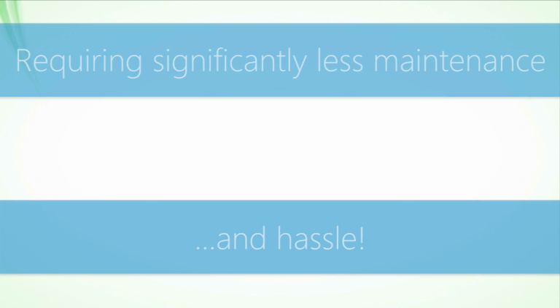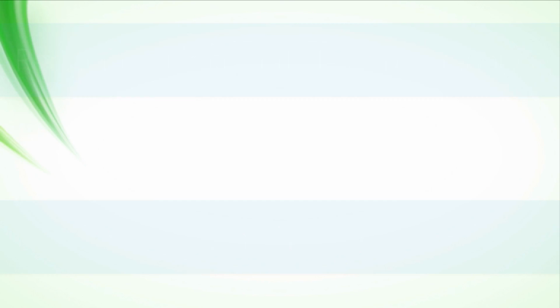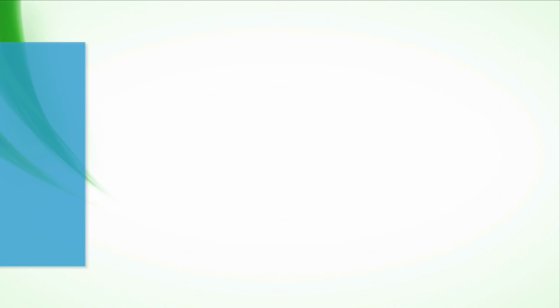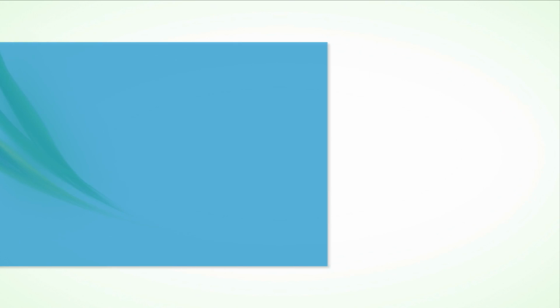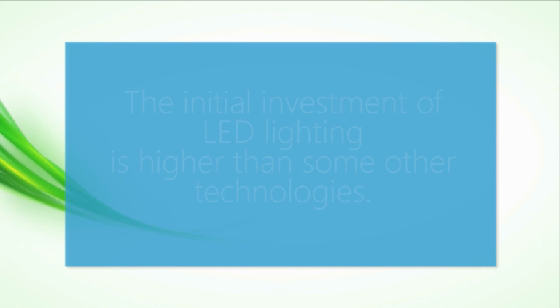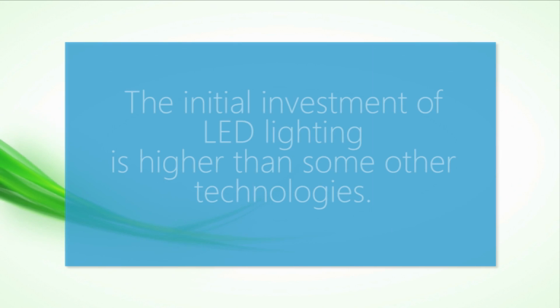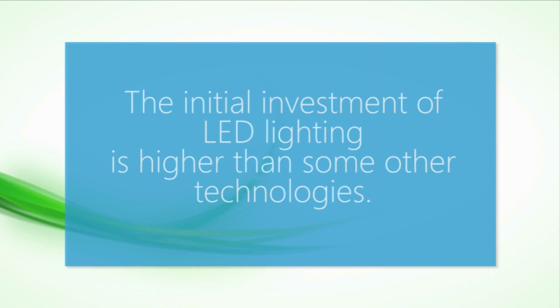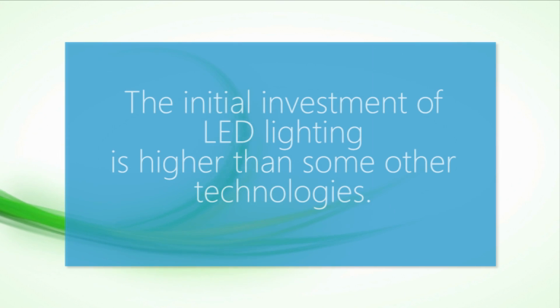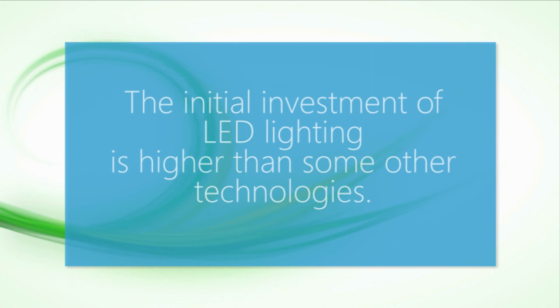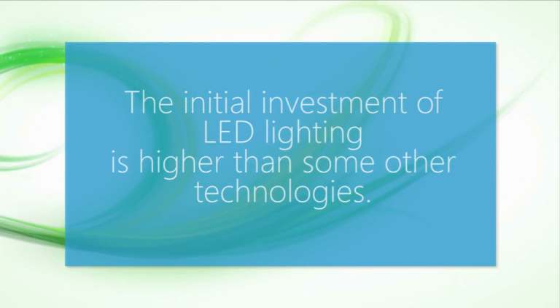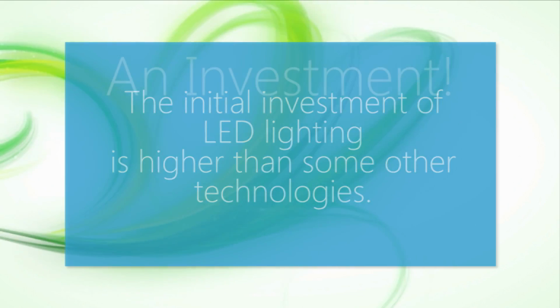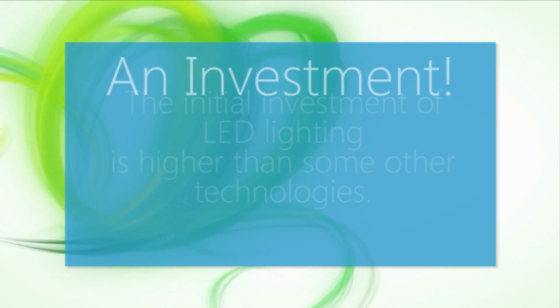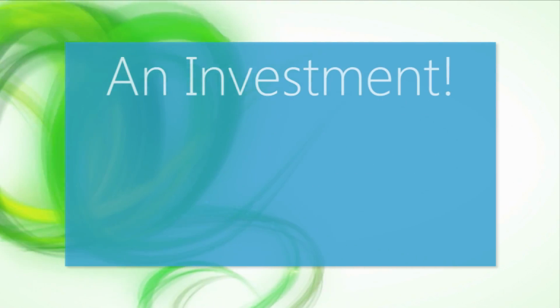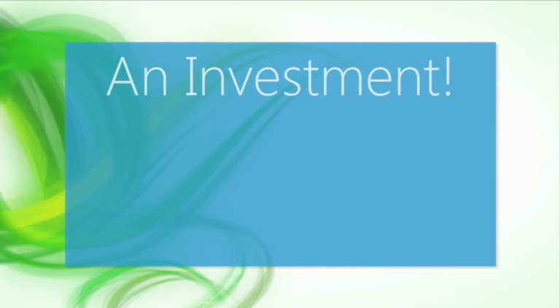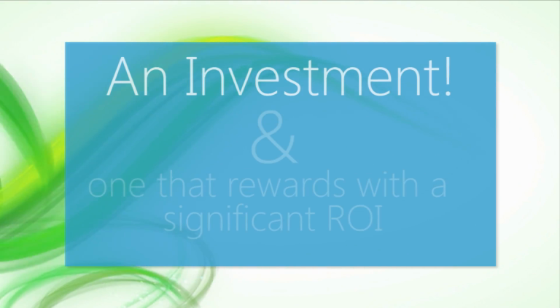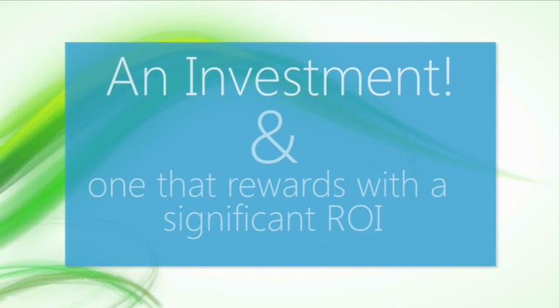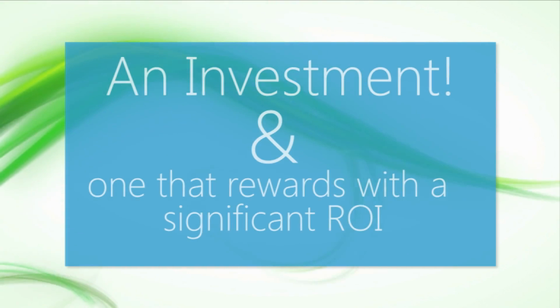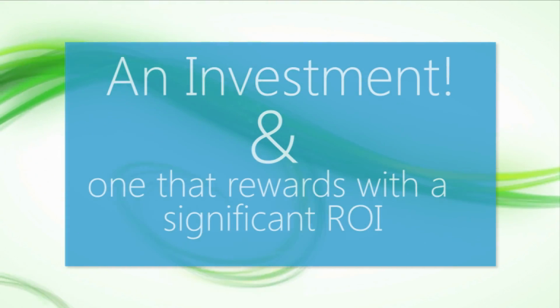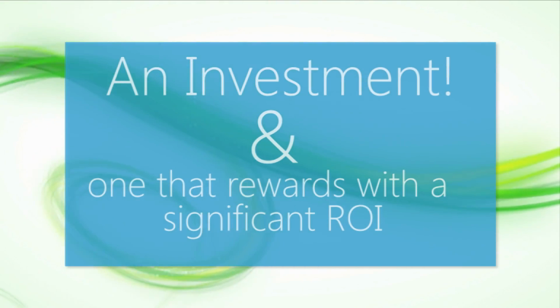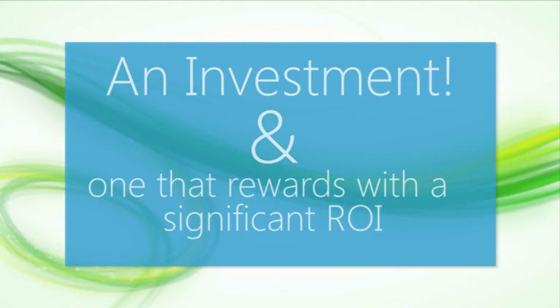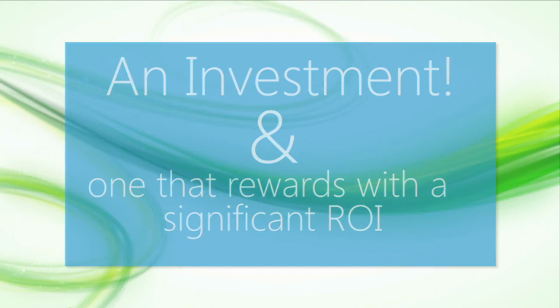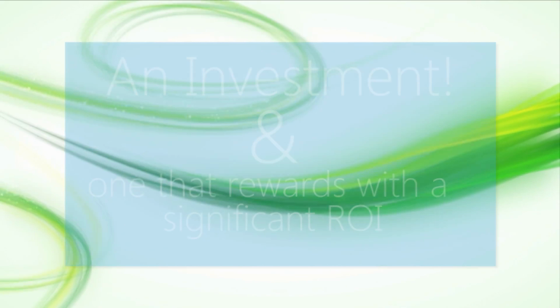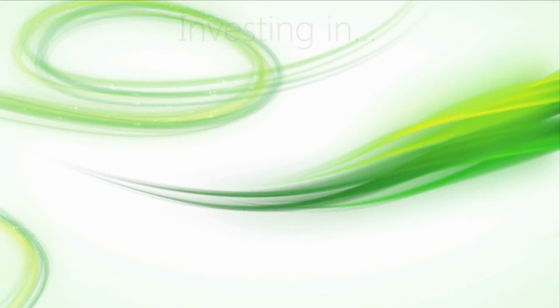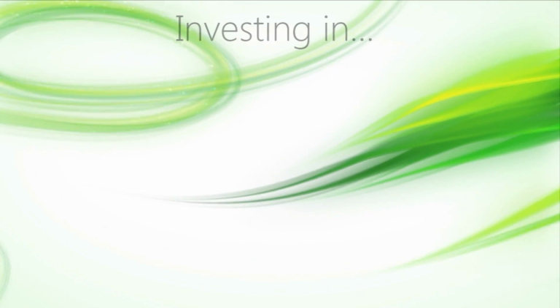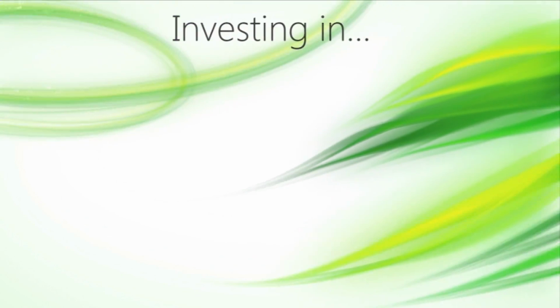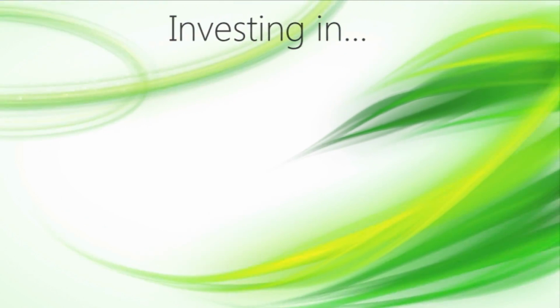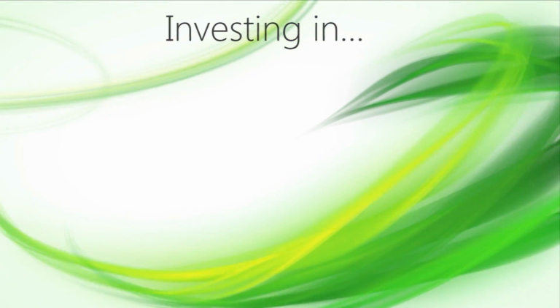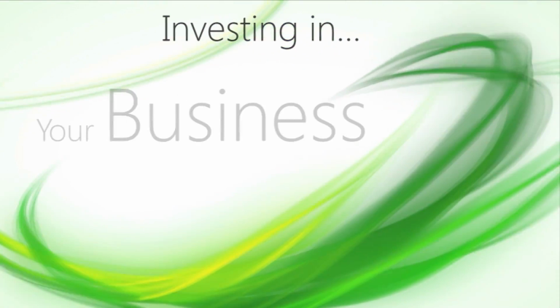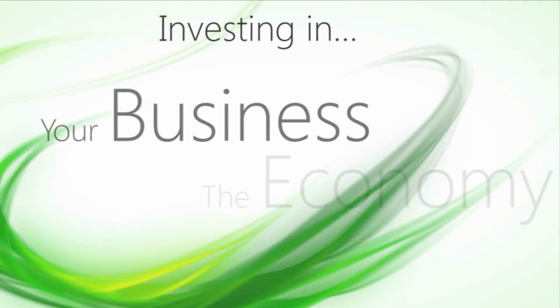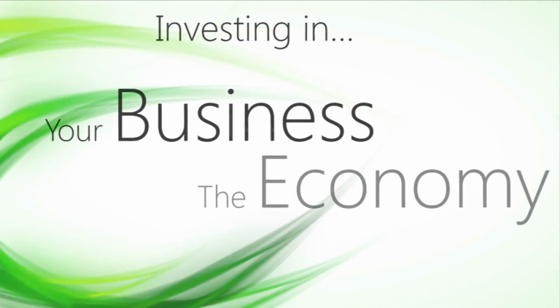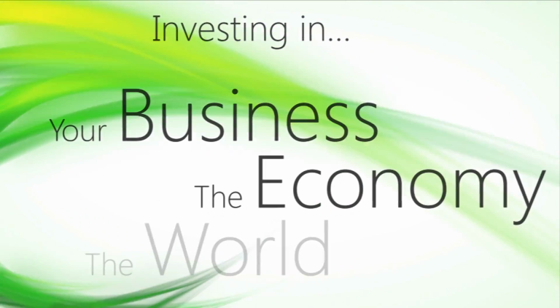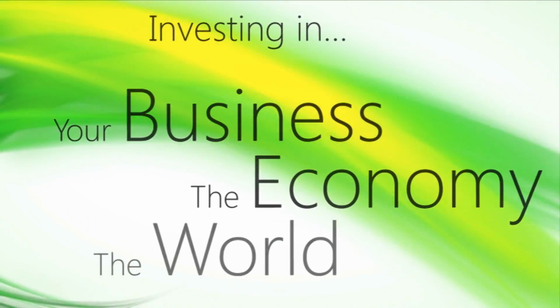The initial investment of LED lighting is higher than some other technologies, but it's just that — an investment. One that rewards a significant return on investment. By using solid-state lighting technology, you're investing in your business, the economy, and the world.